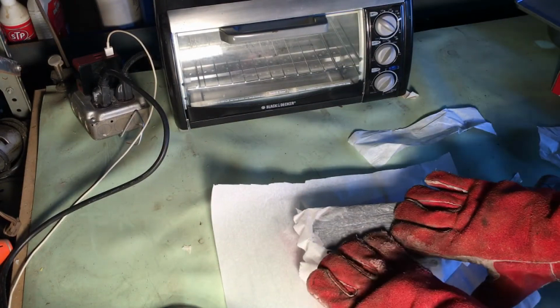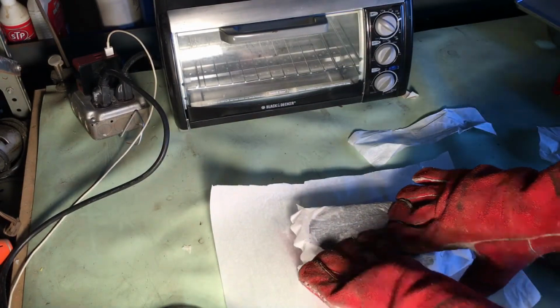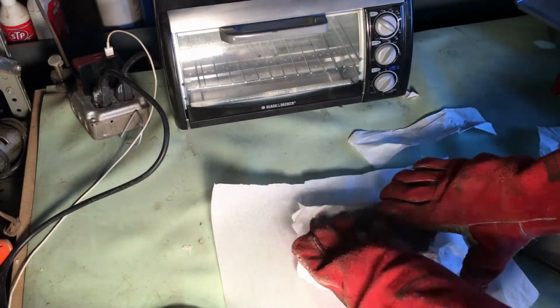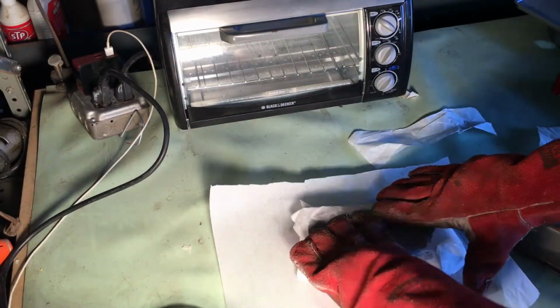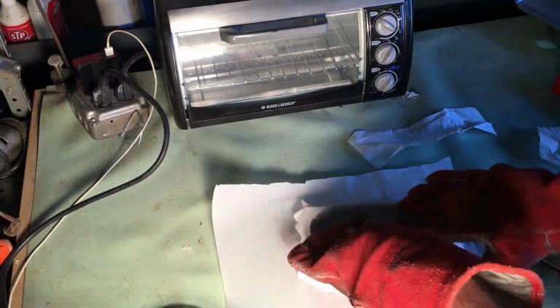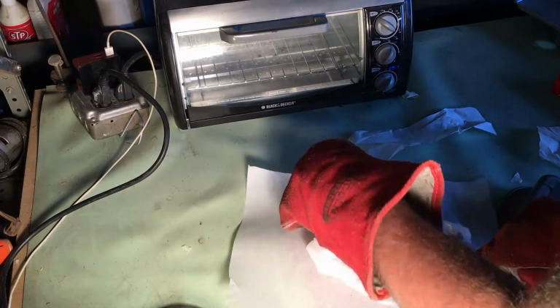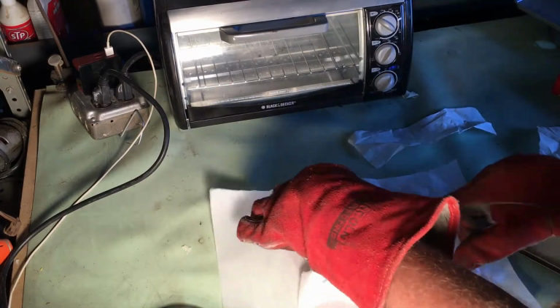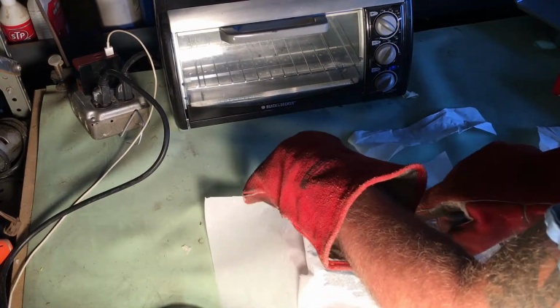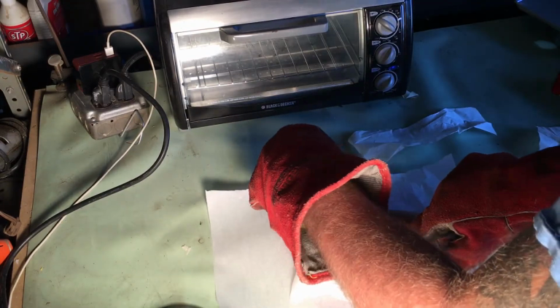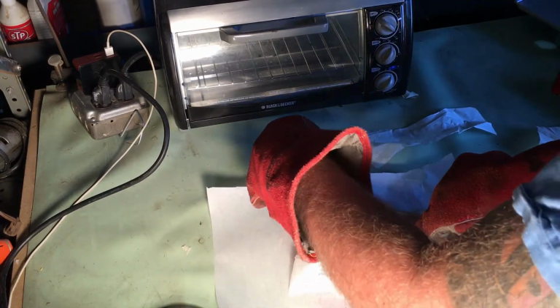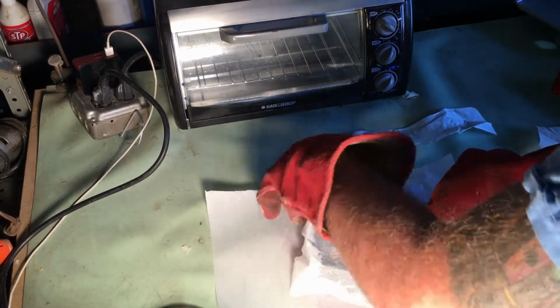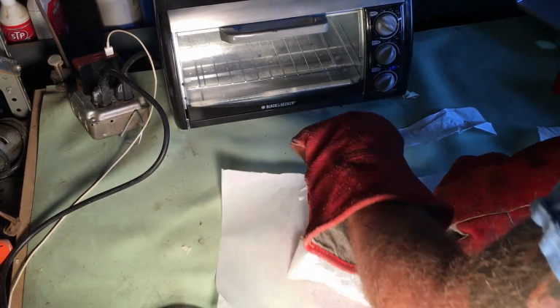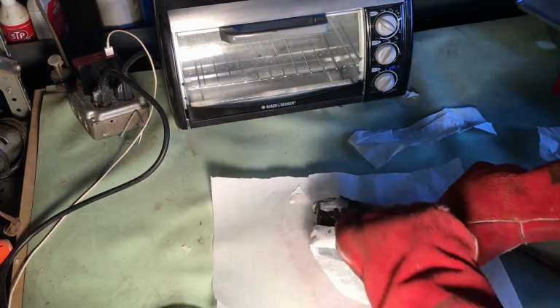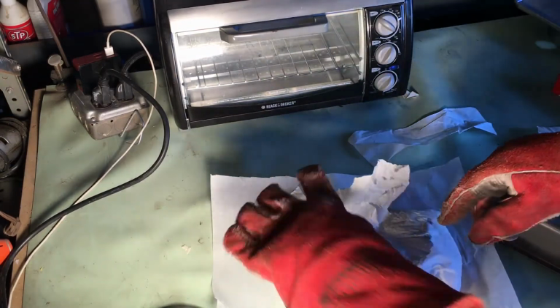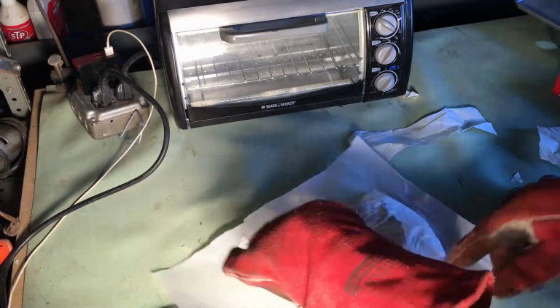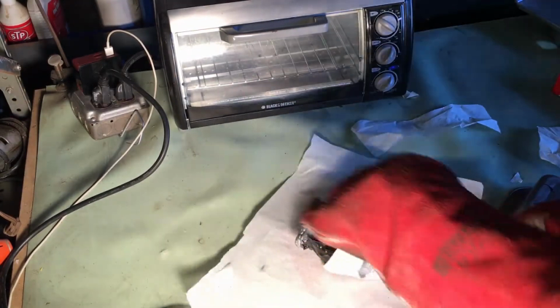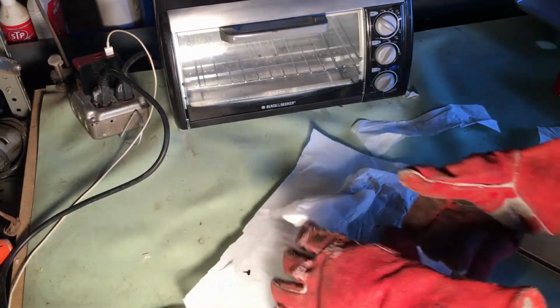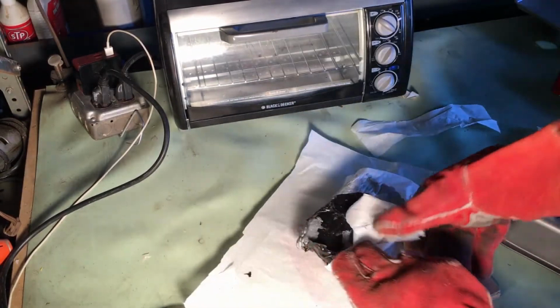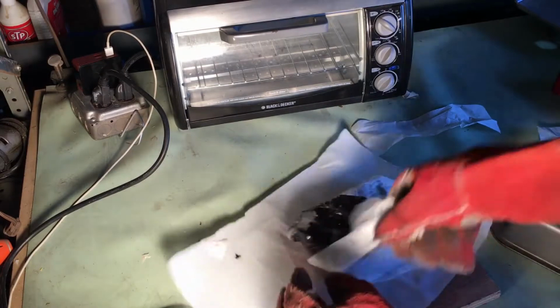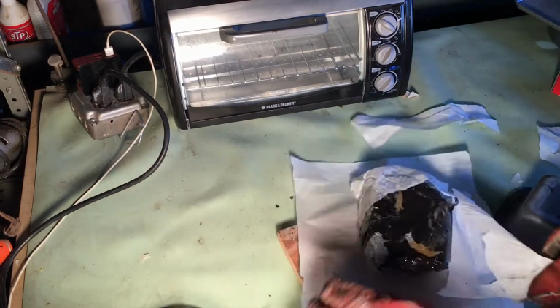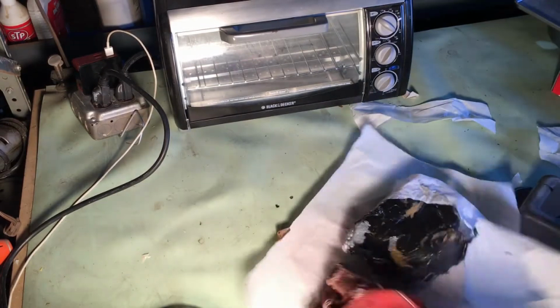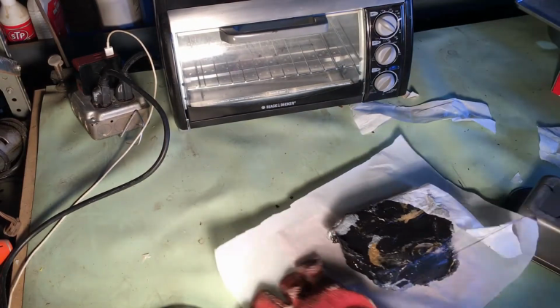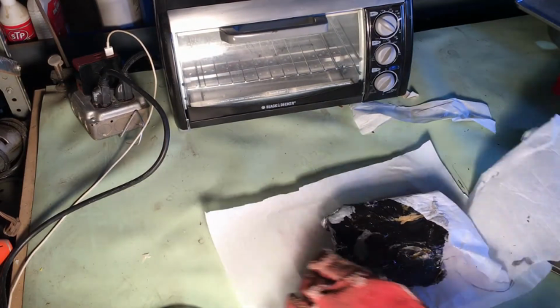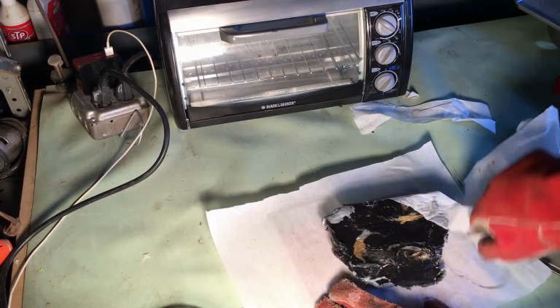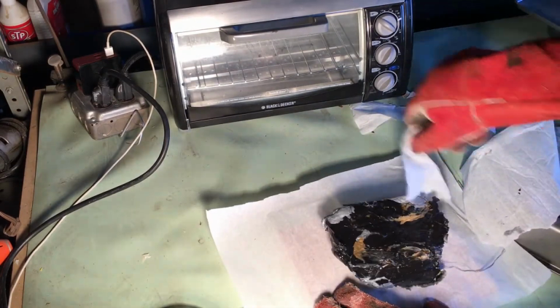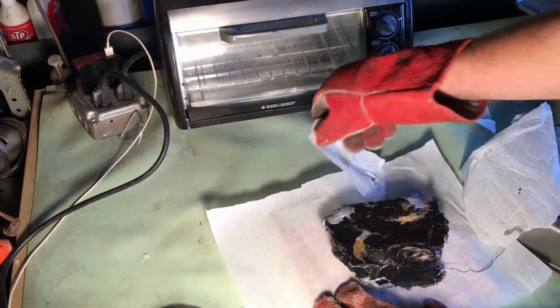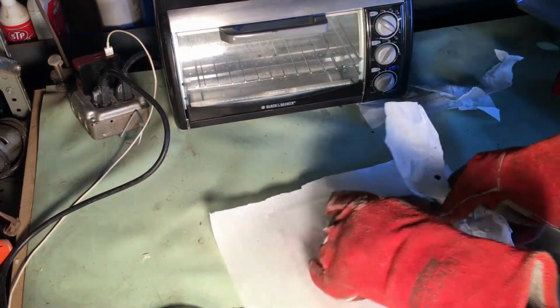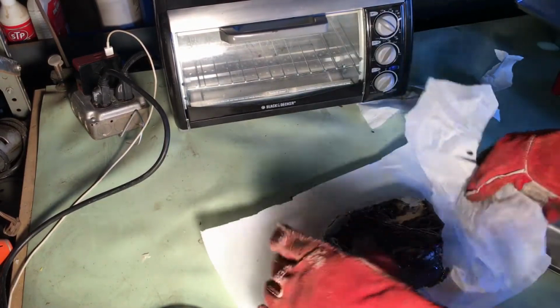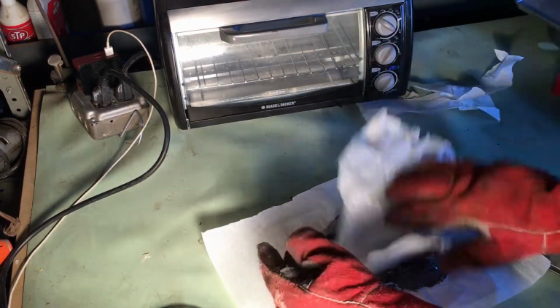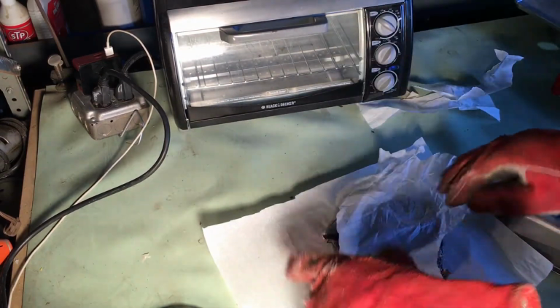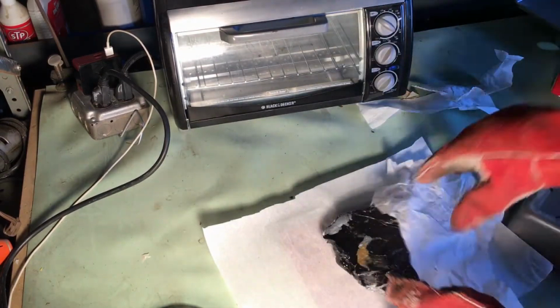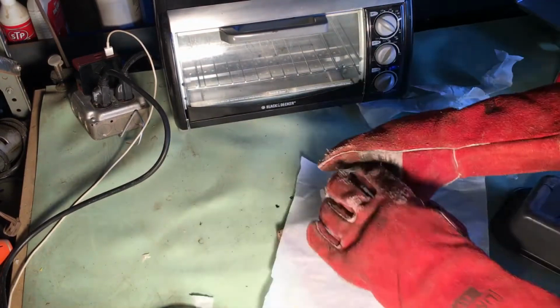Here I continue to fold, shred paper, fold again, and smash a little bit. All I'm trying to do is get these three colors to get a good mix.